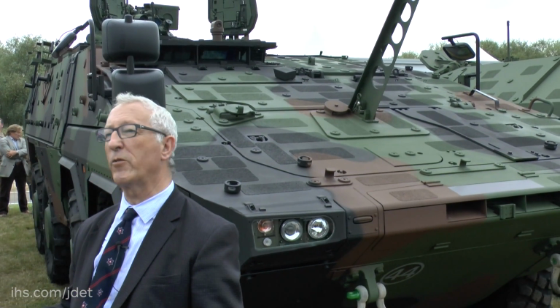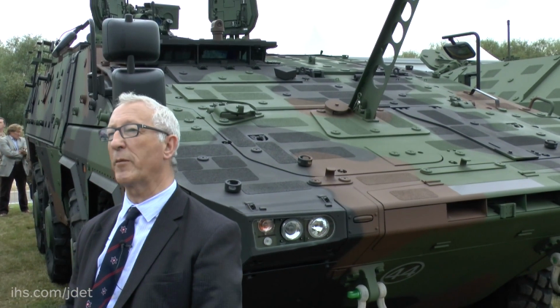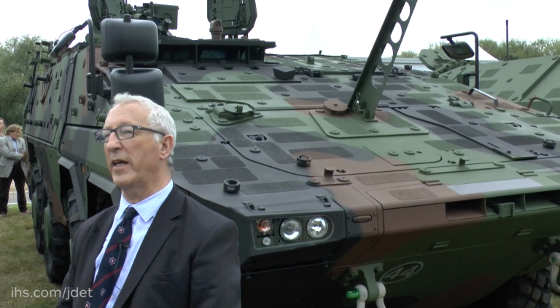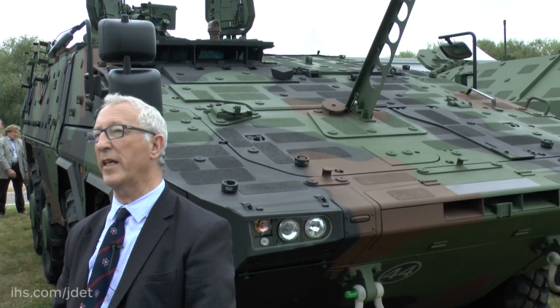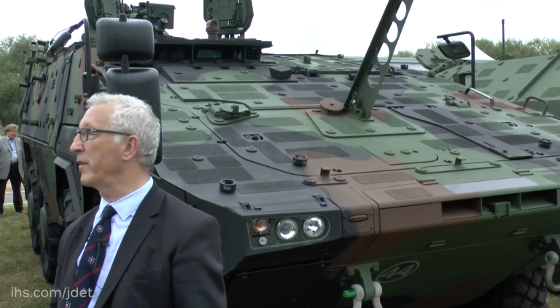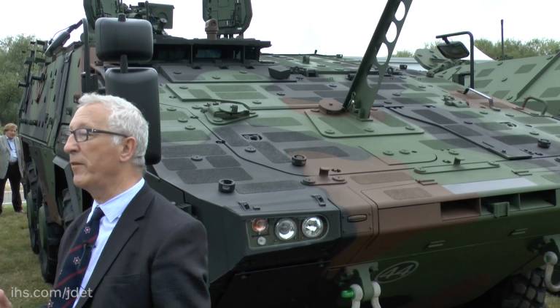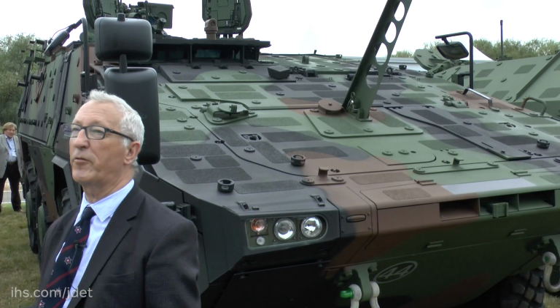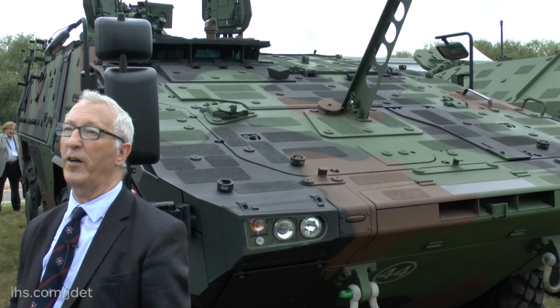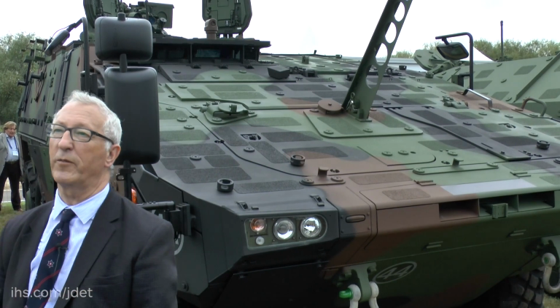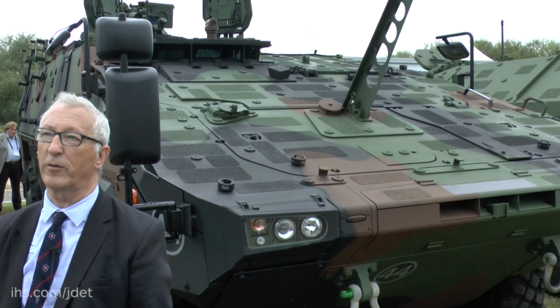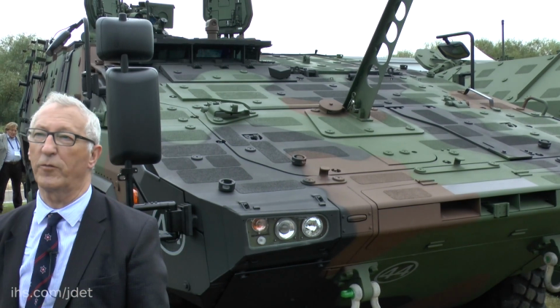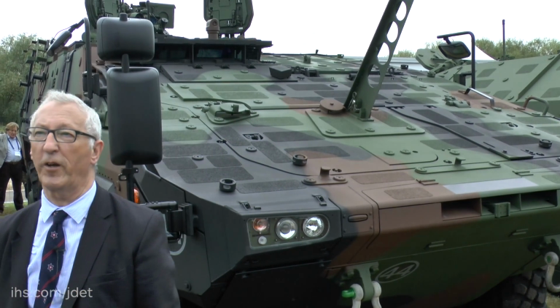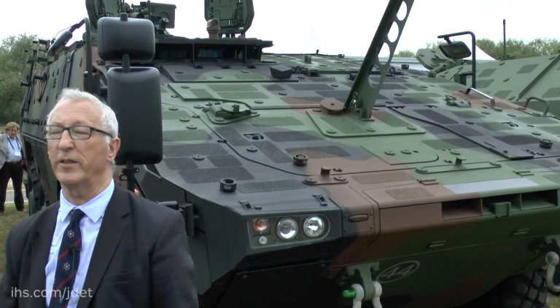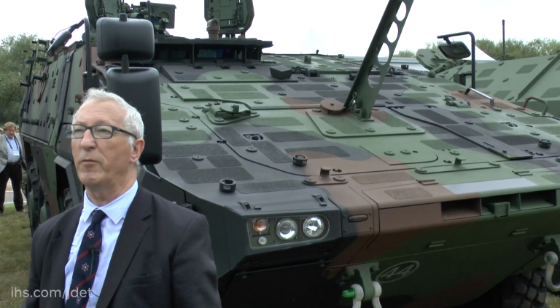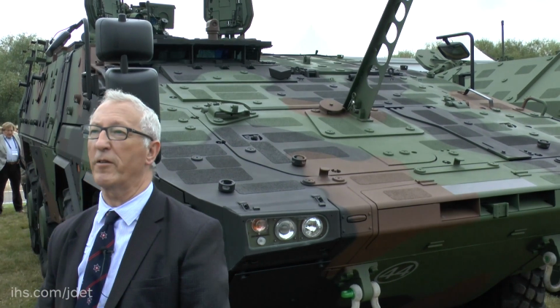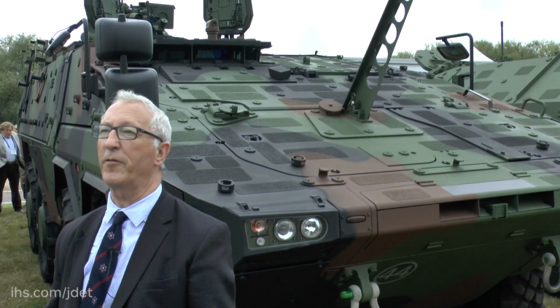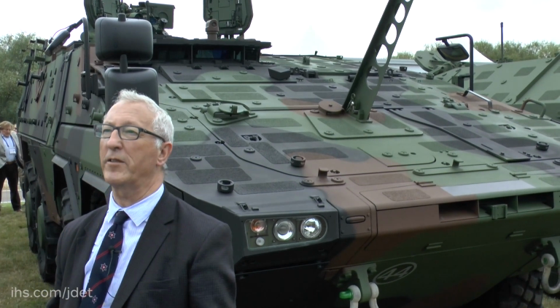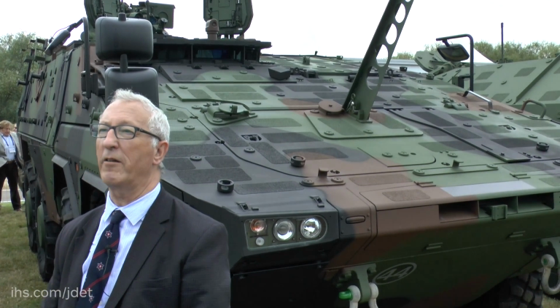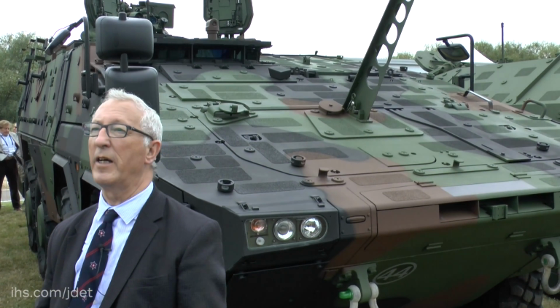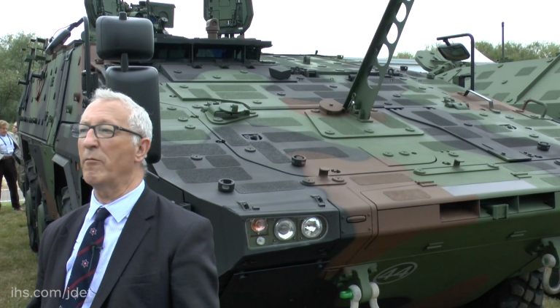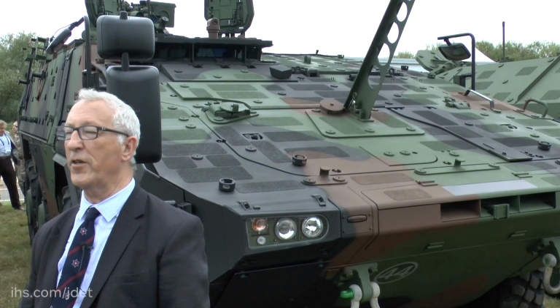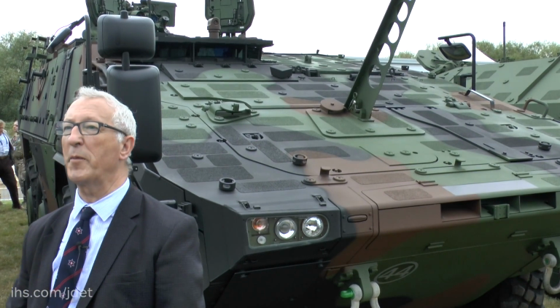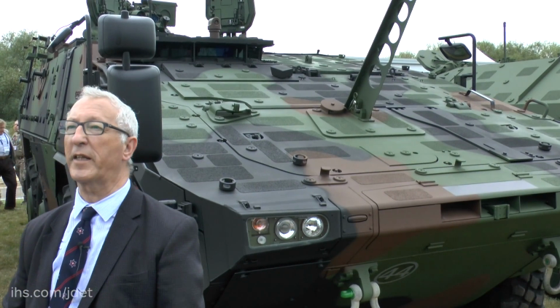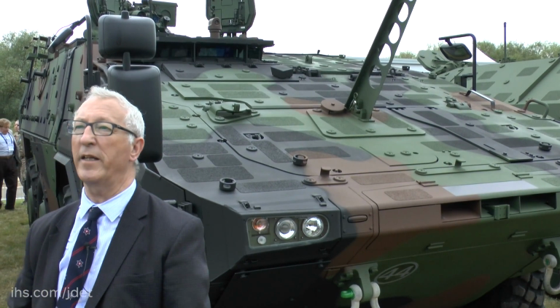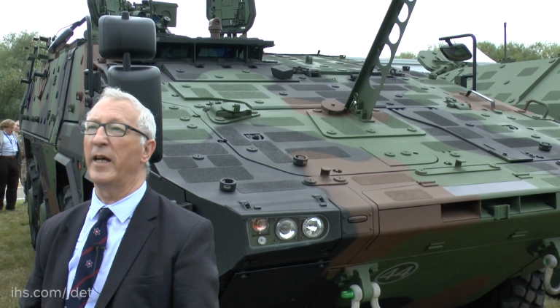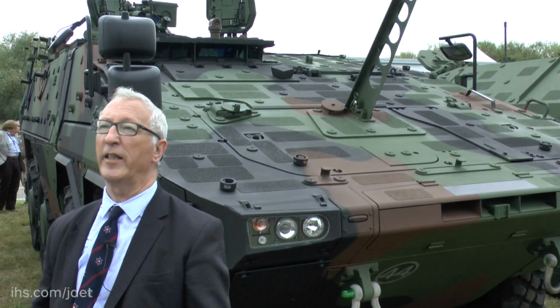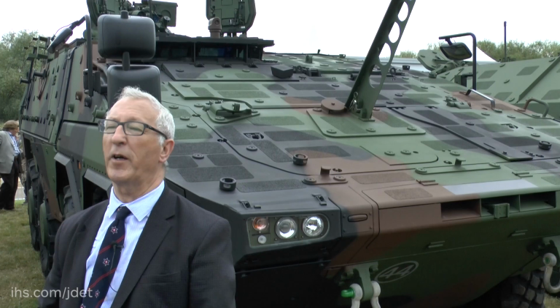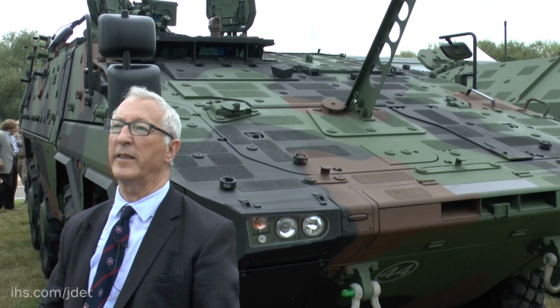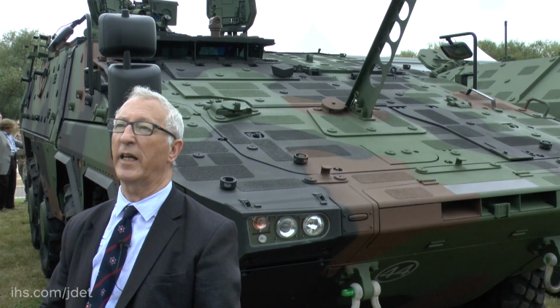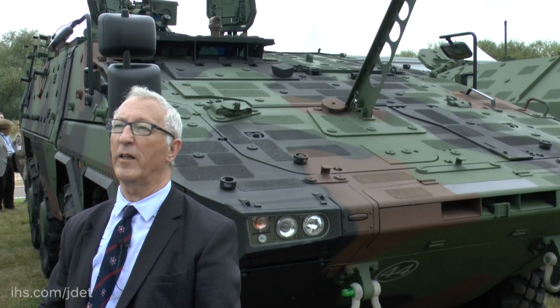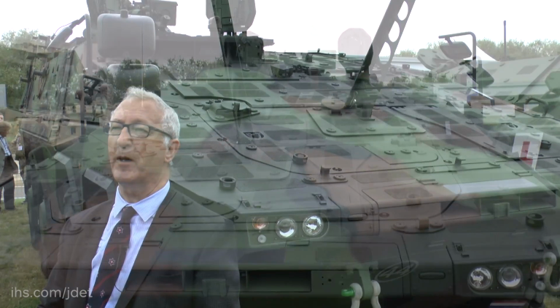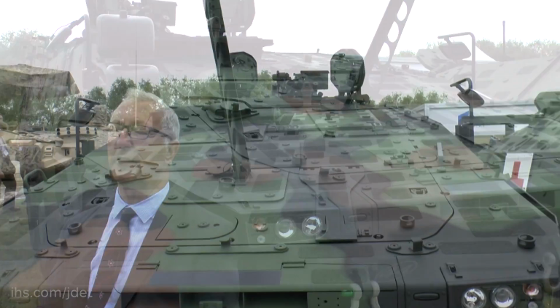What is interesting about that is they are in the infantry fighting vehicle configuration, which is a Raphael turret armed with a 30mm cannon and Spike anti-tank guided weapon.